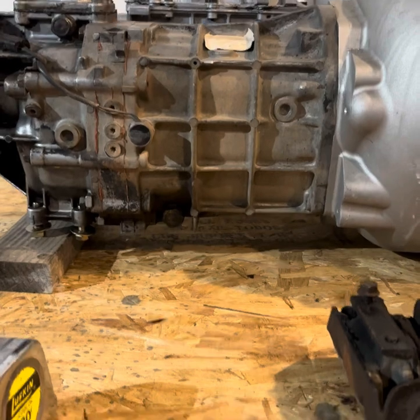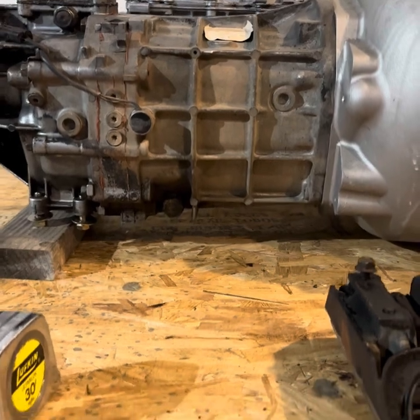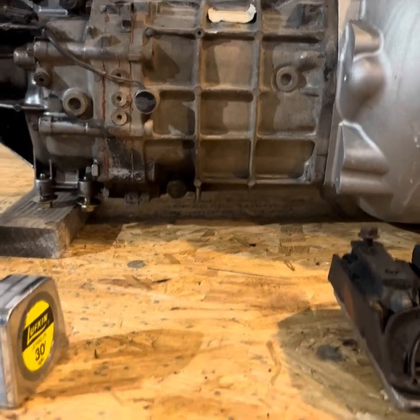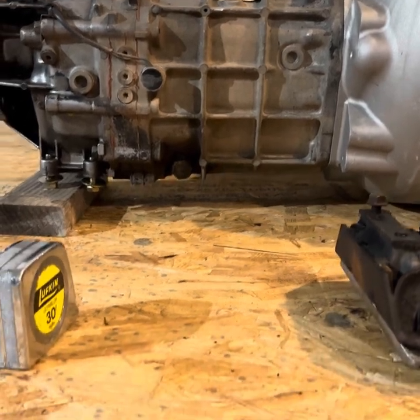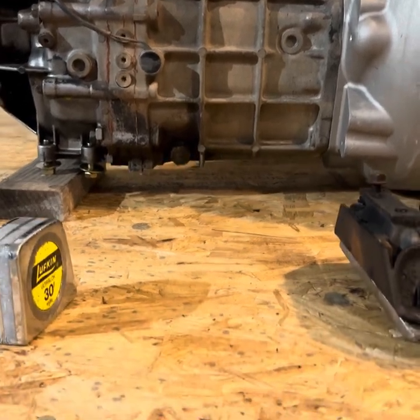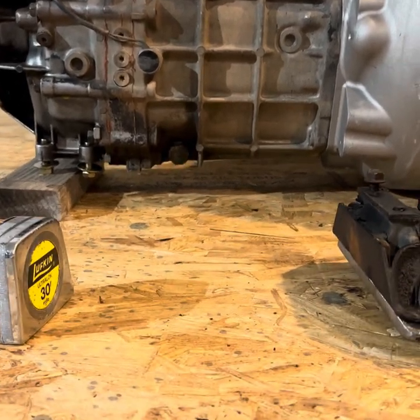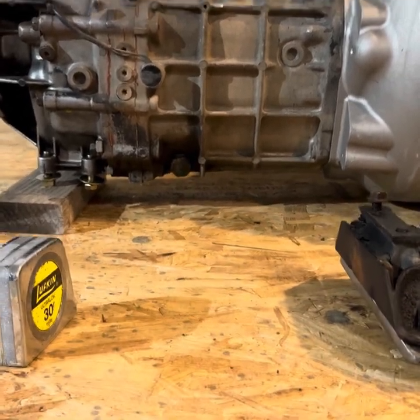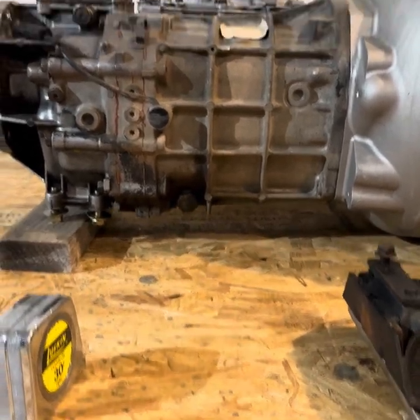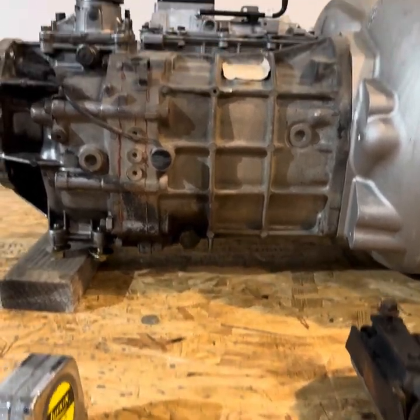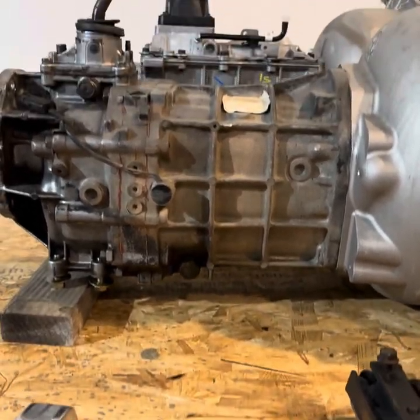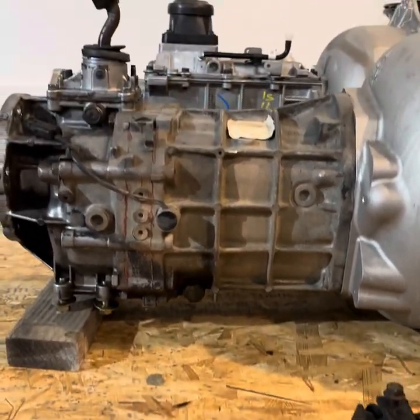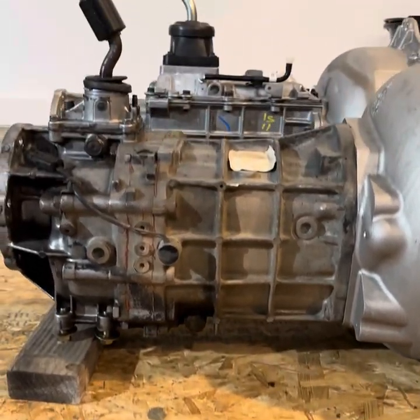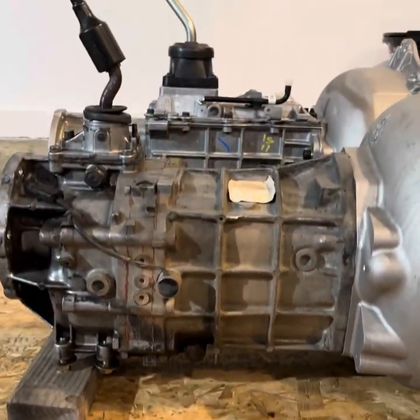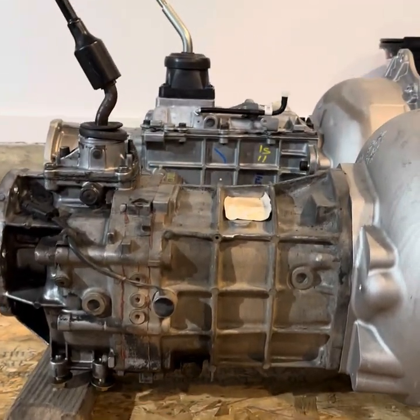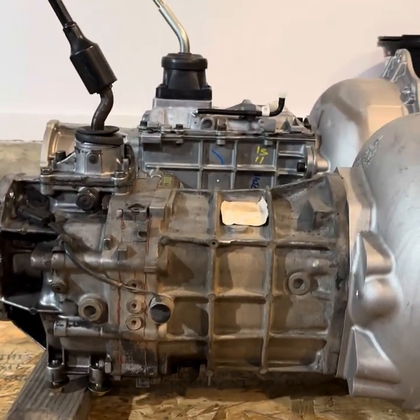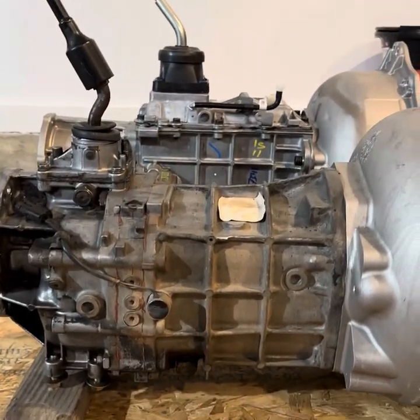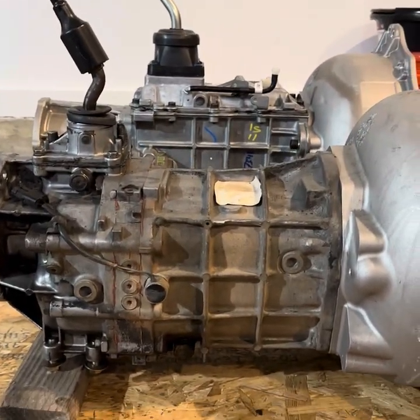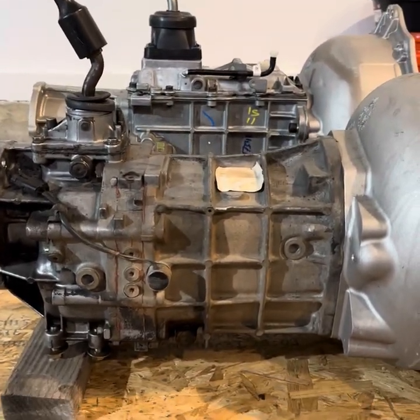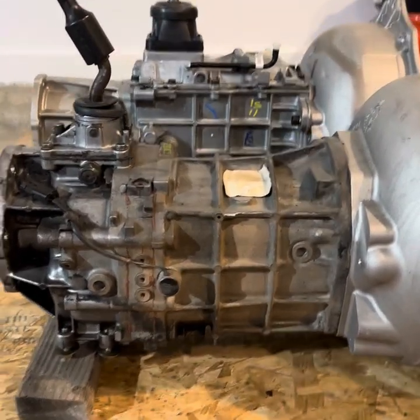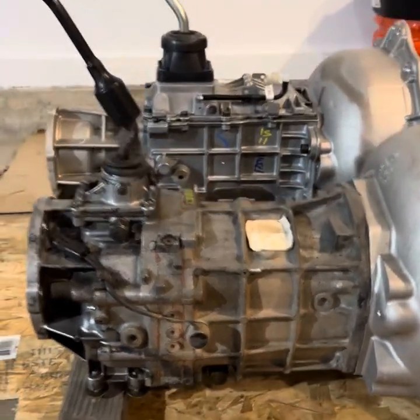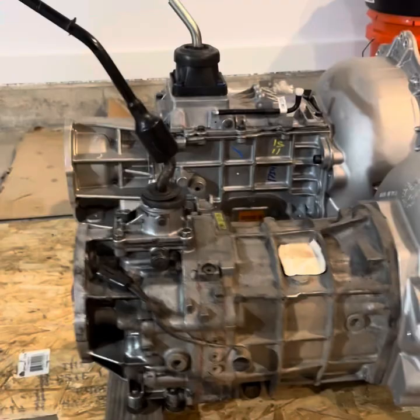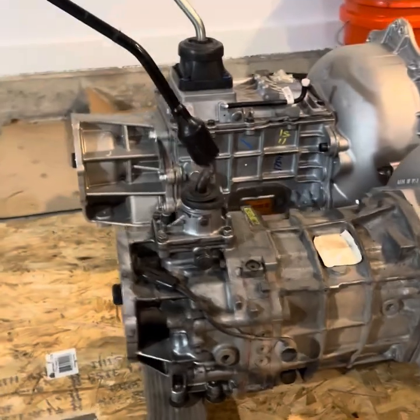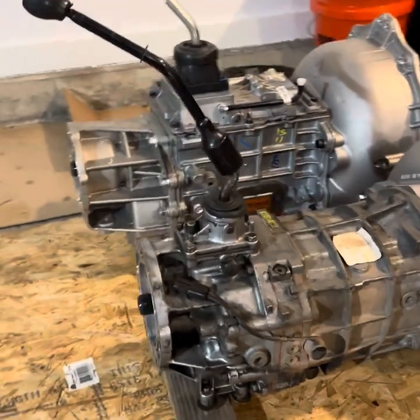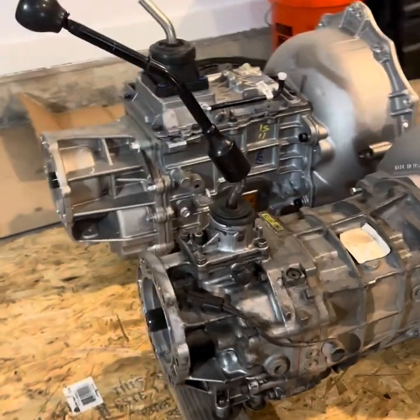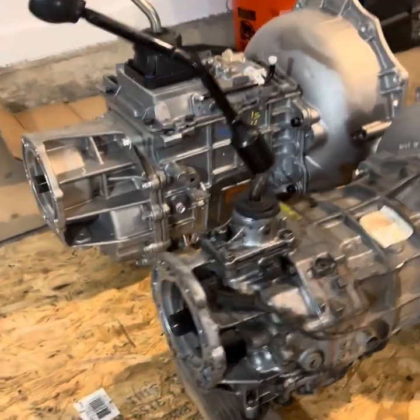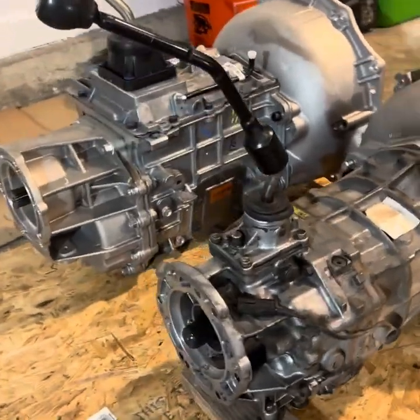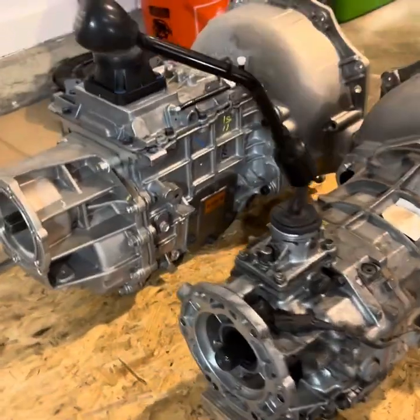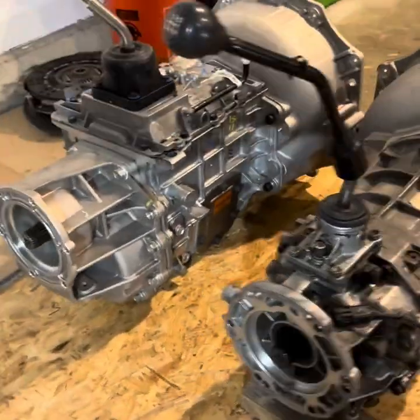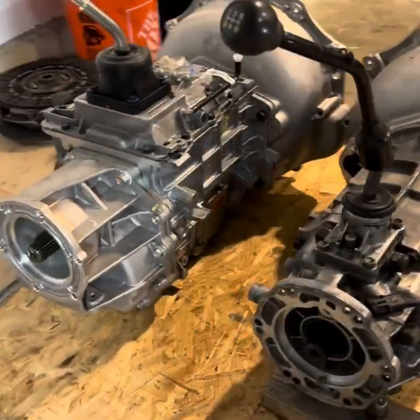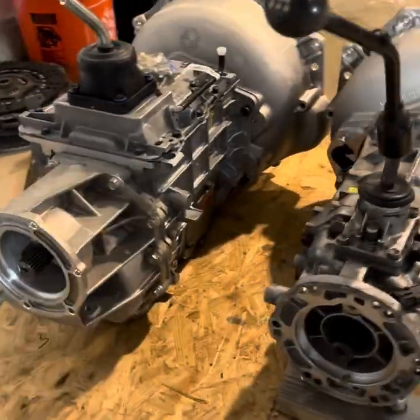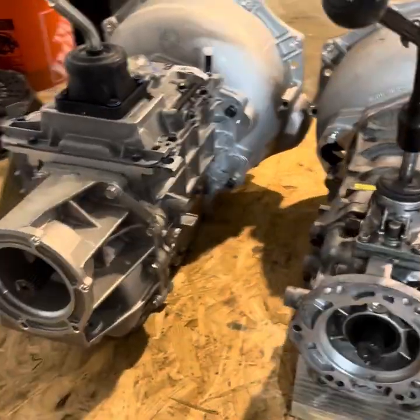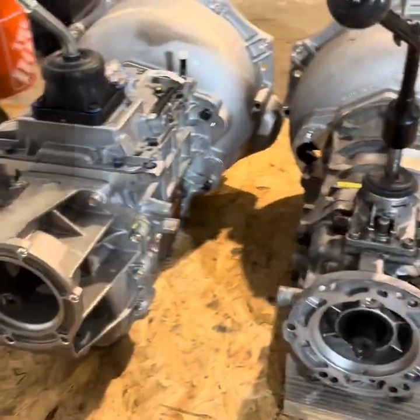Height-wise, the Tremec is taller and it is wider.